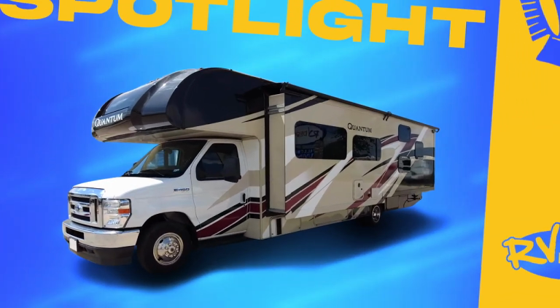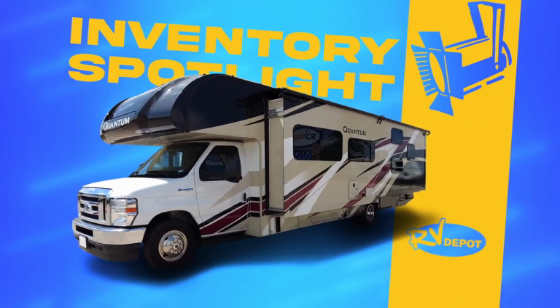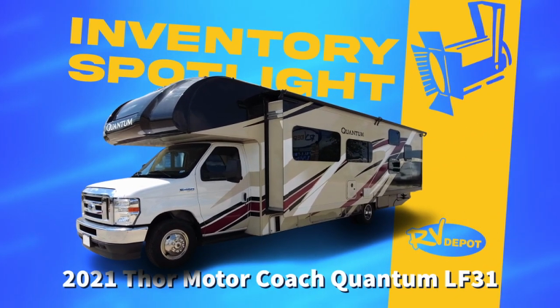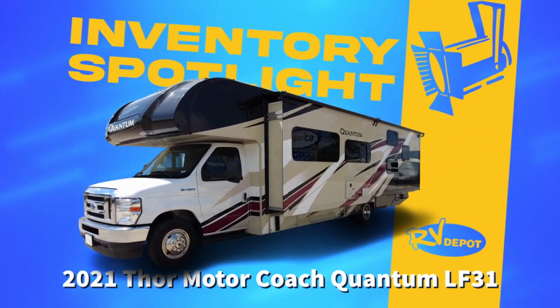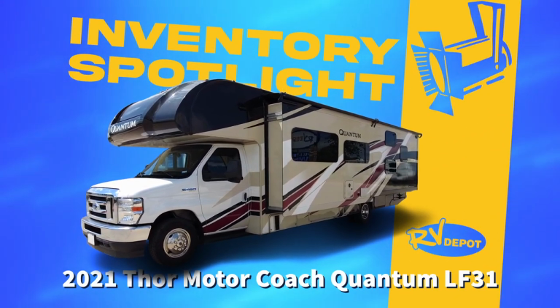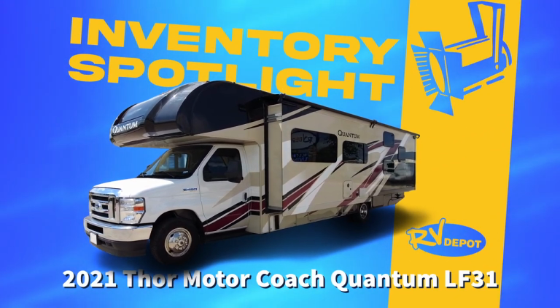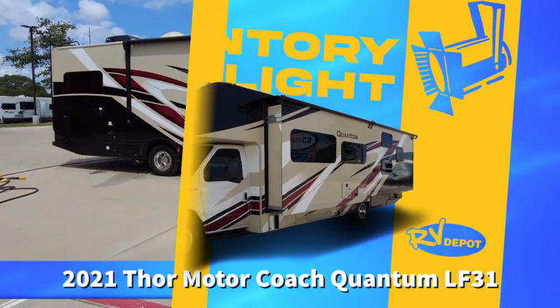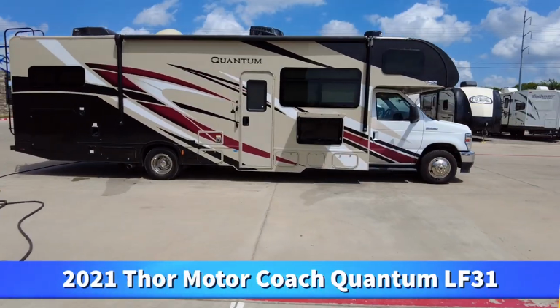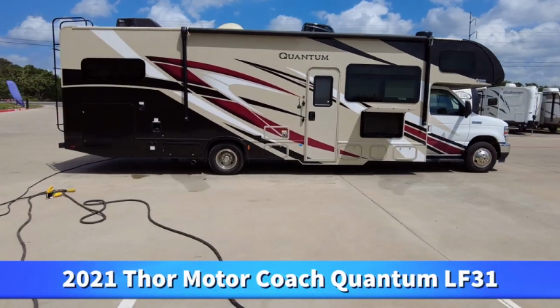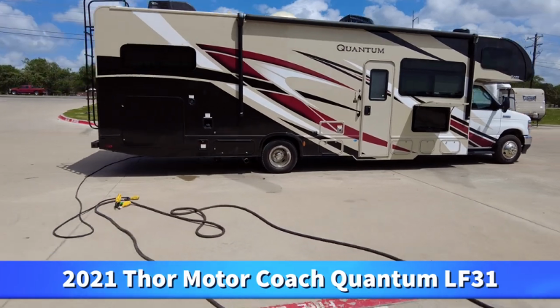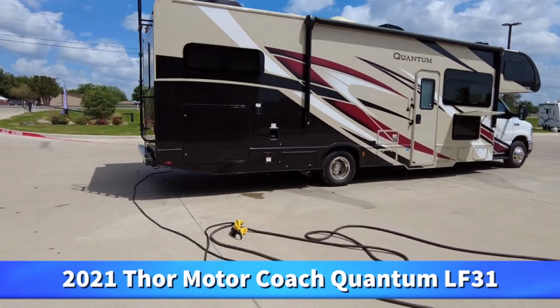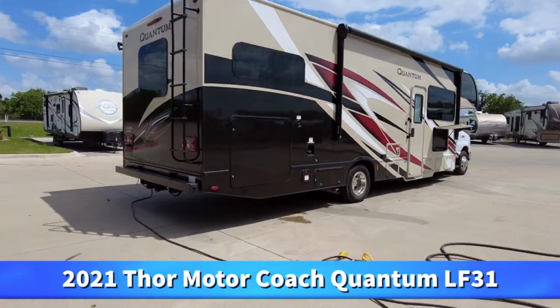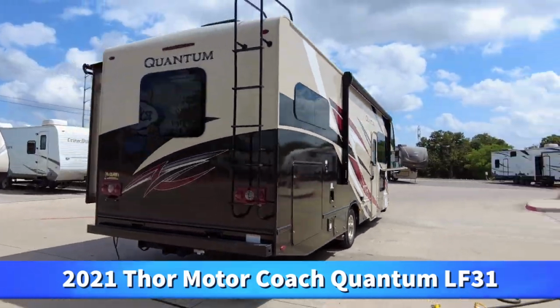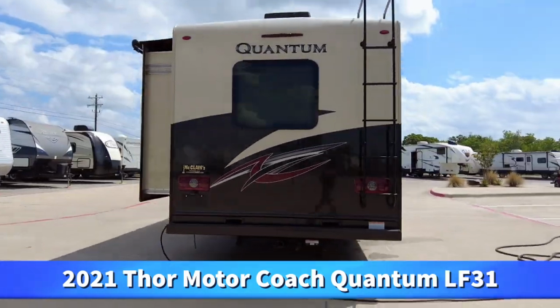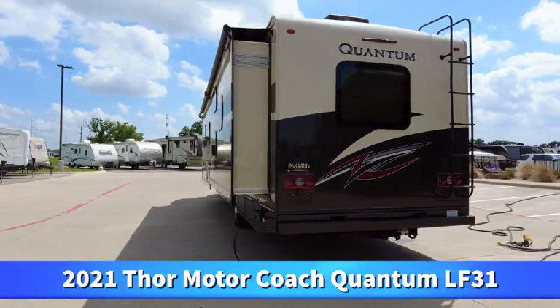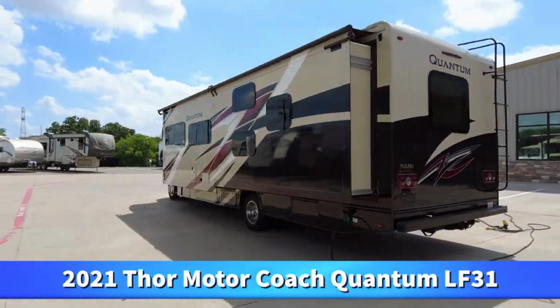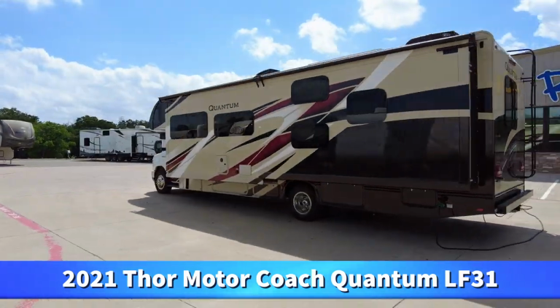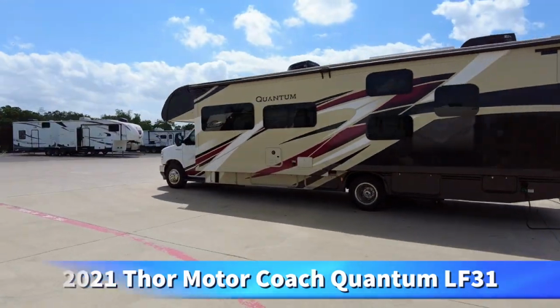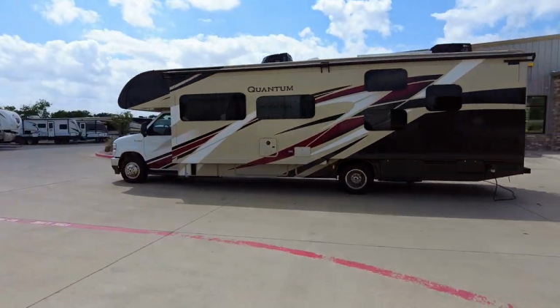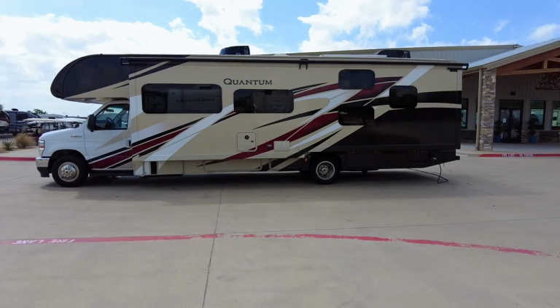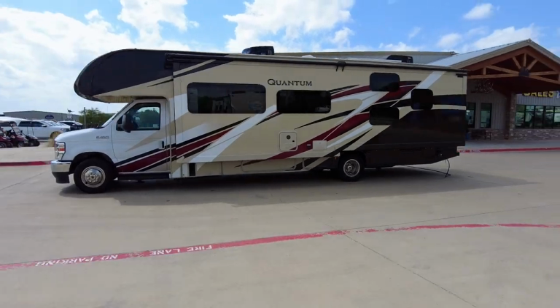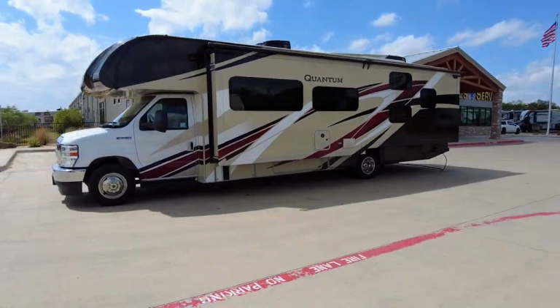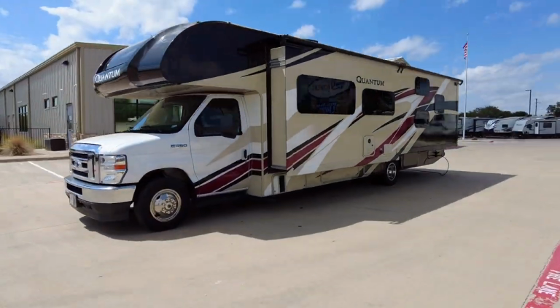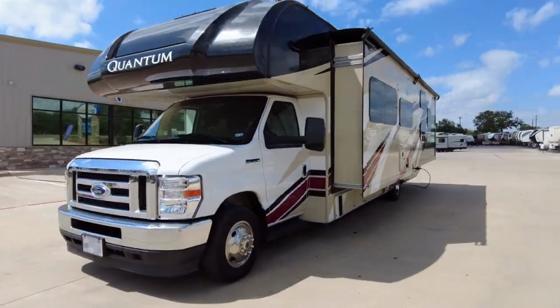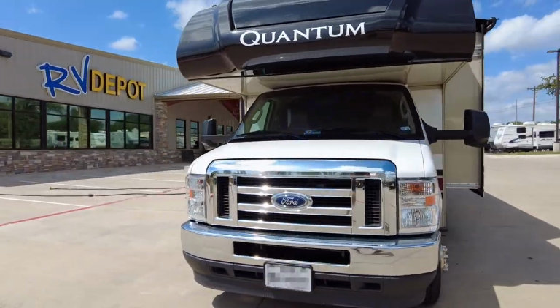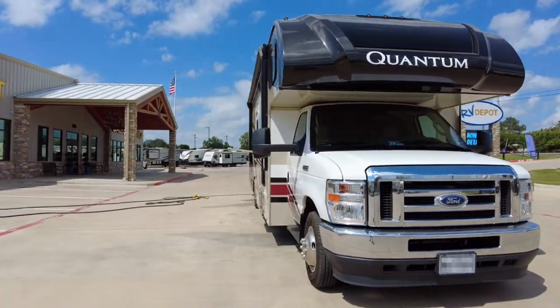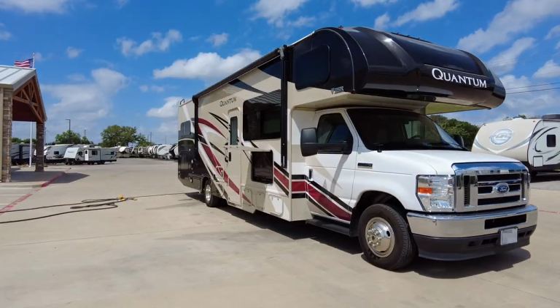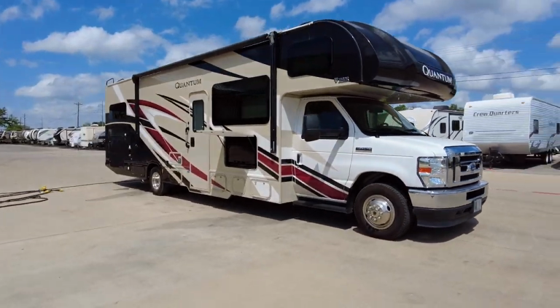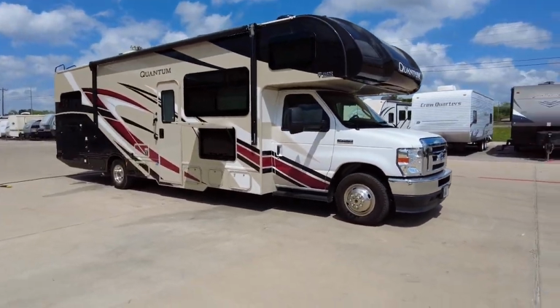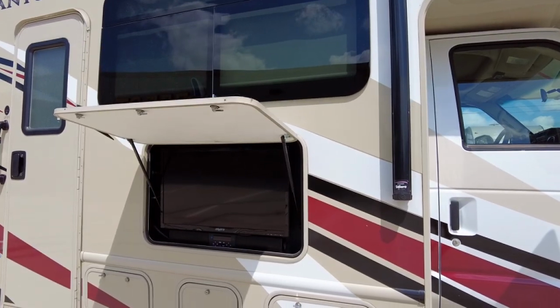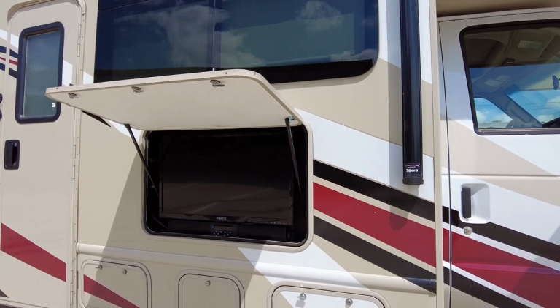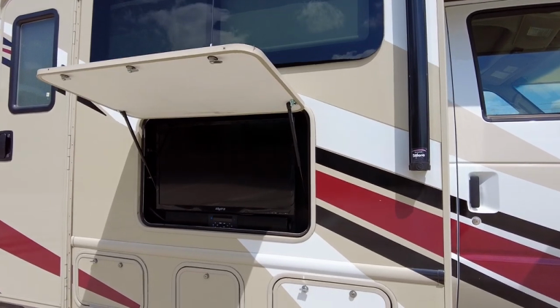On this week's Inventory Spotlight, we take a look at this 2021 Quantum LF31 by Thor Motor Coach. Act fast, and this luxurious Class C gas motorhome can be yours, and those summer adventures can begin.